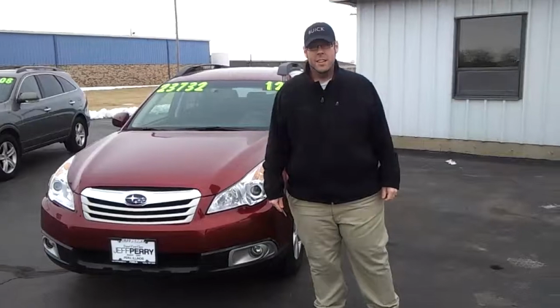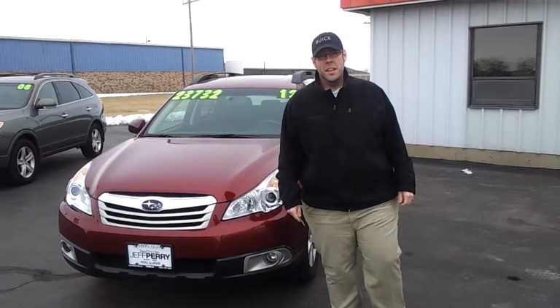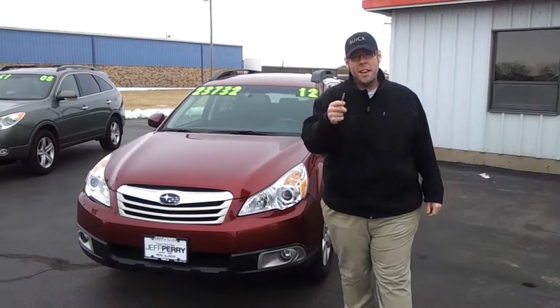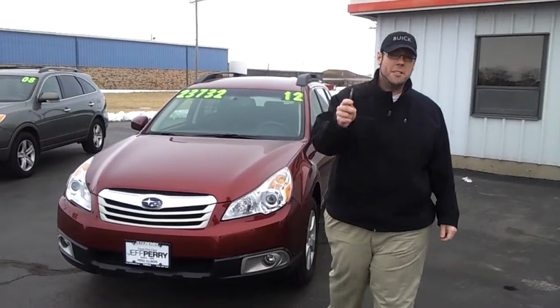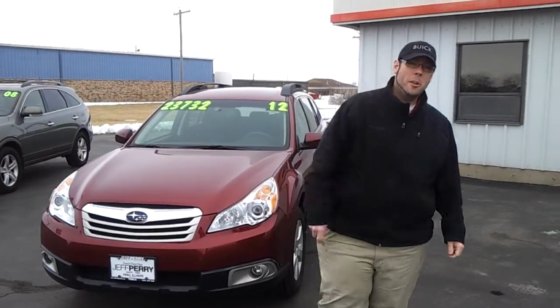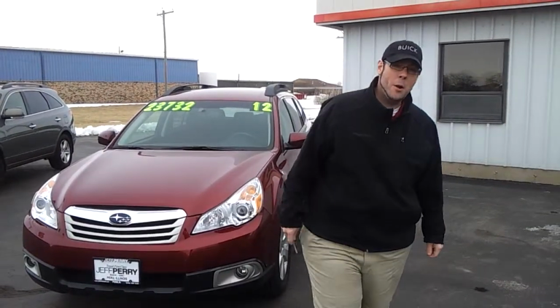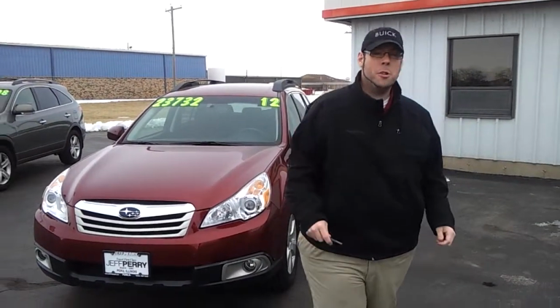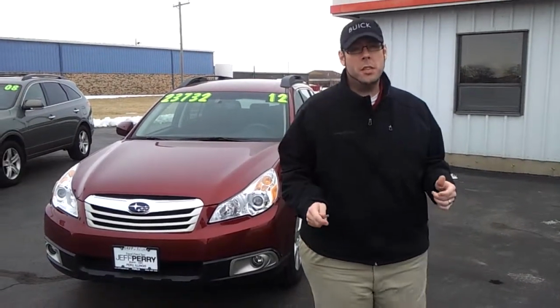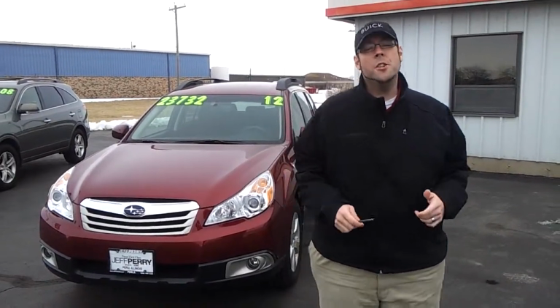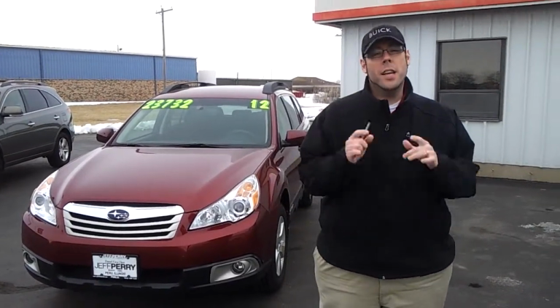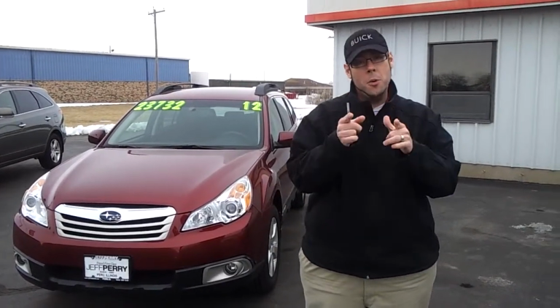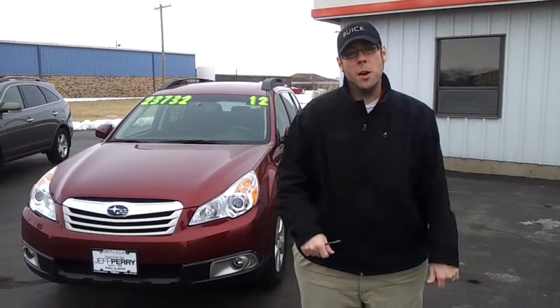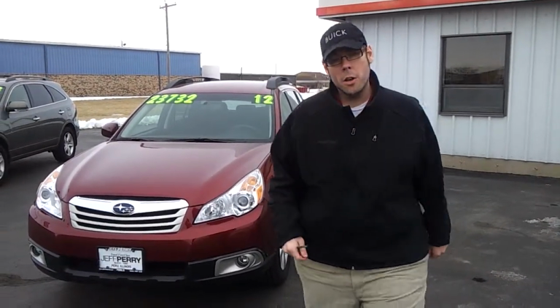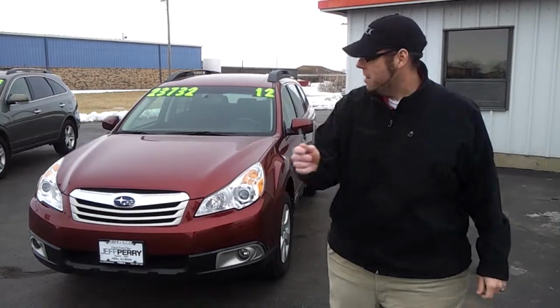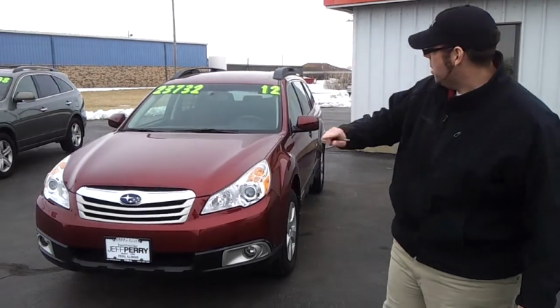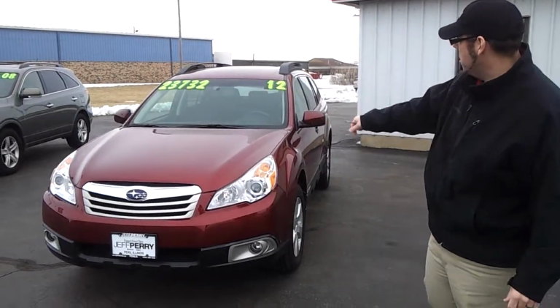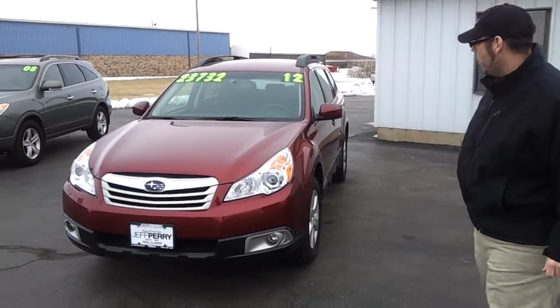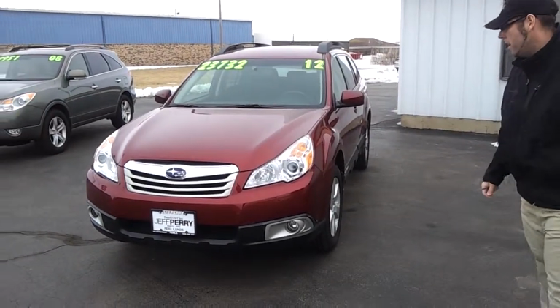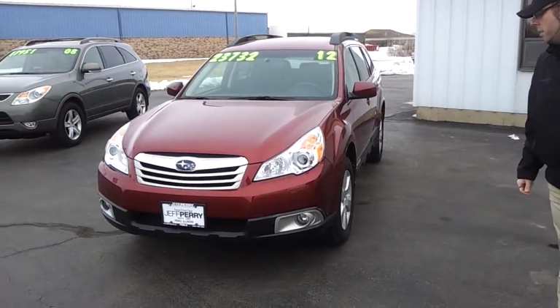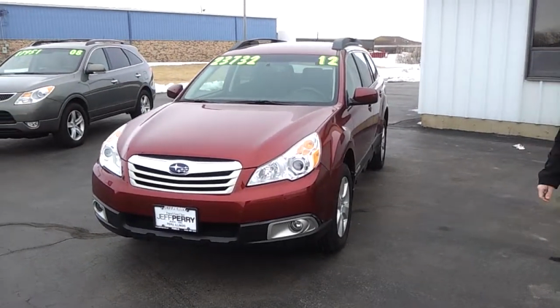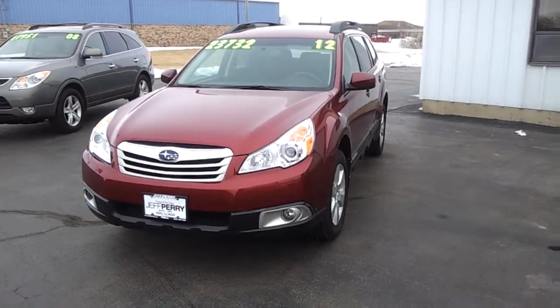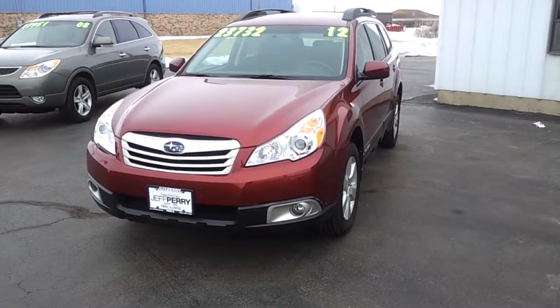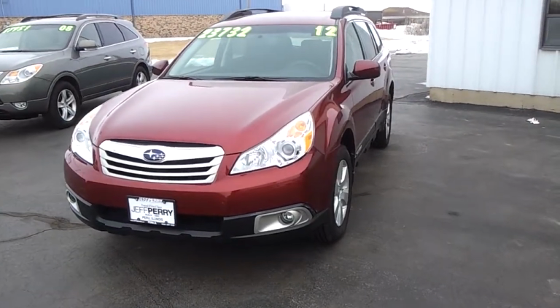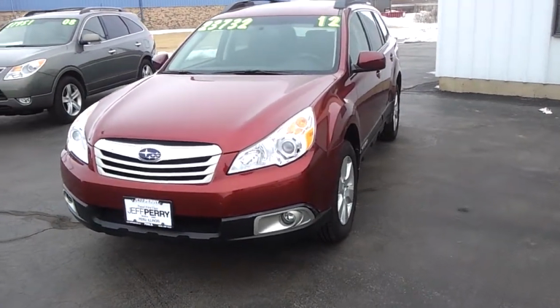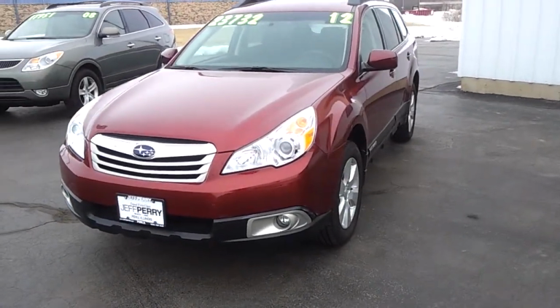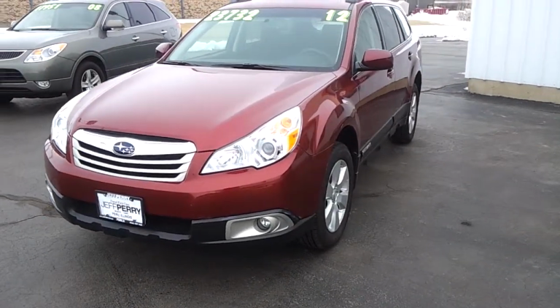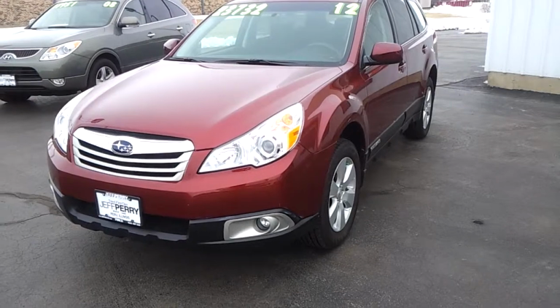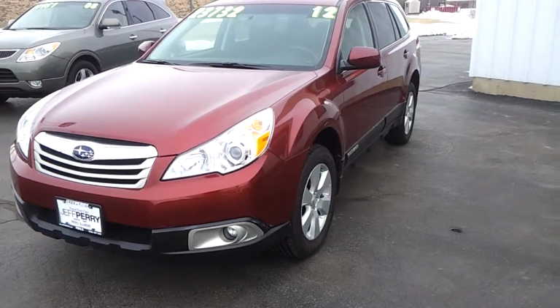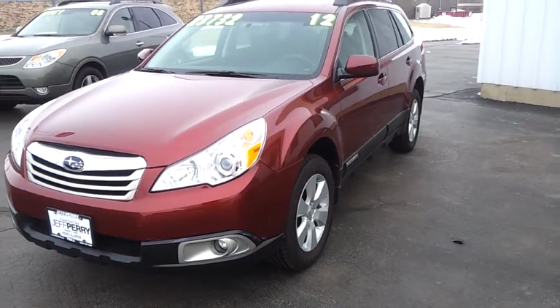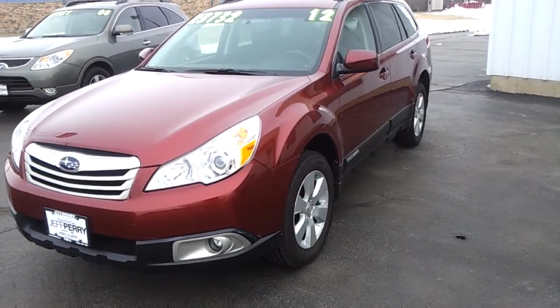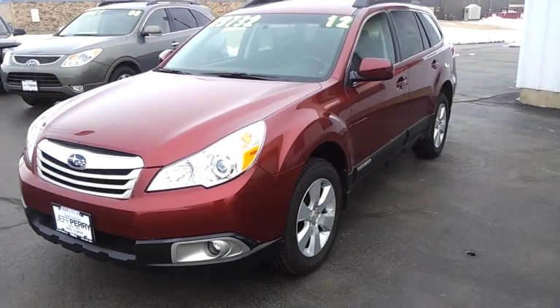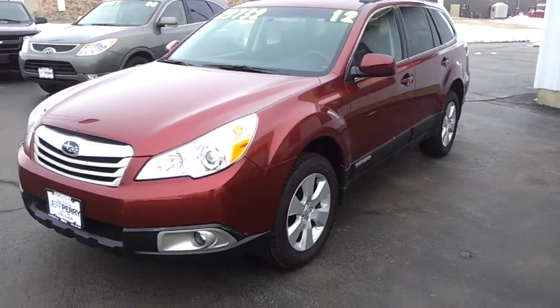Hey there, it's Dustin over here at Jeff Perry Buick GMC. Just wanted to give you a quick look at this 2012 Subaru Outback. It's a Premium 2.5i.